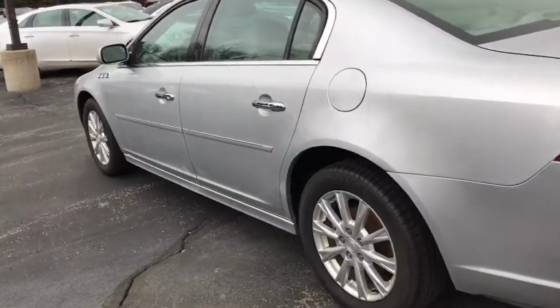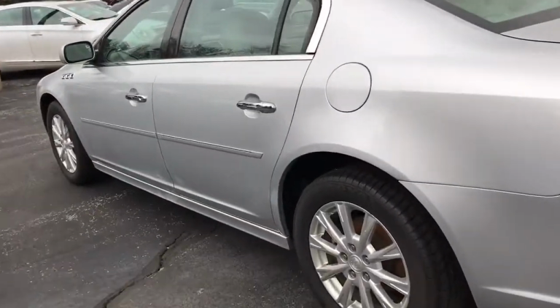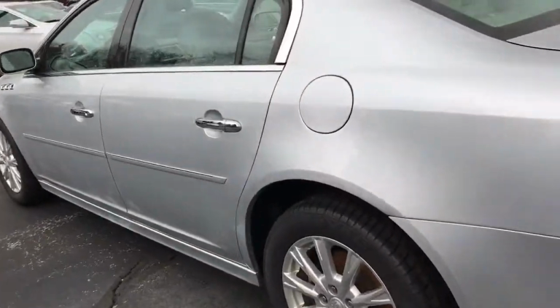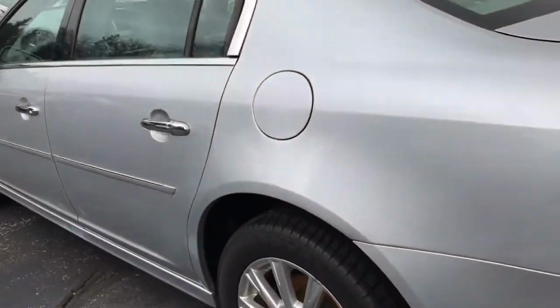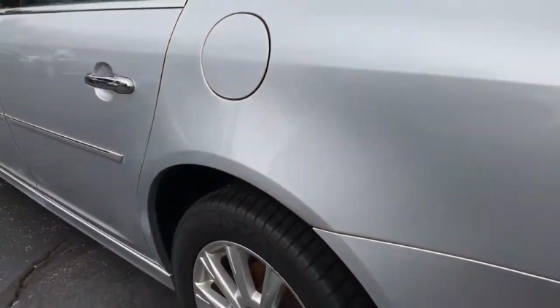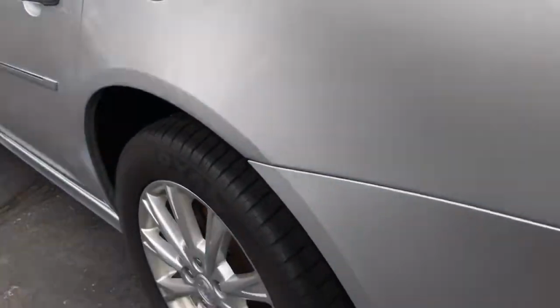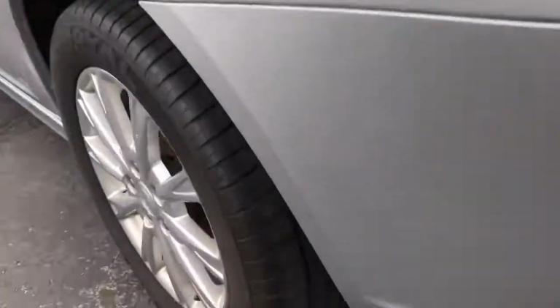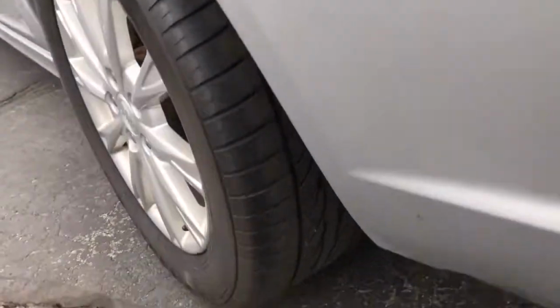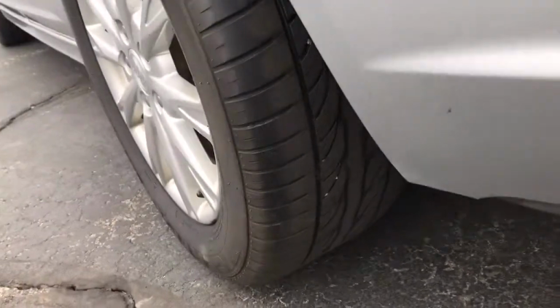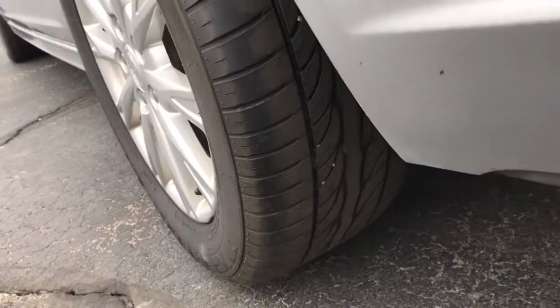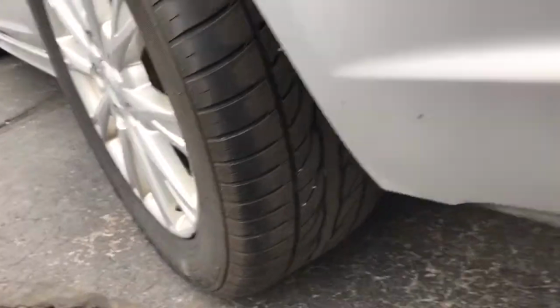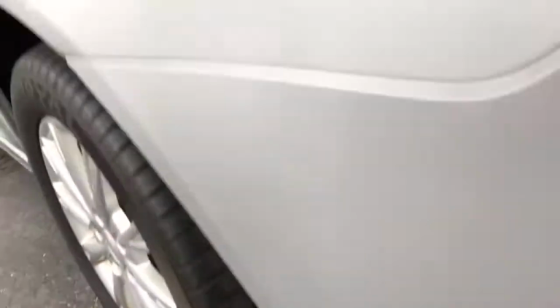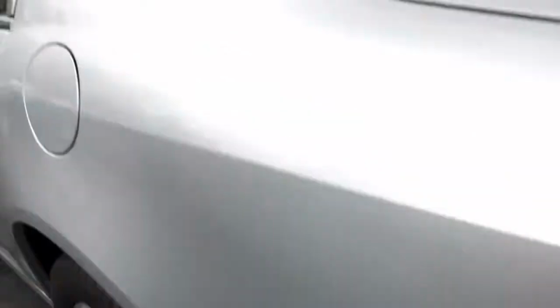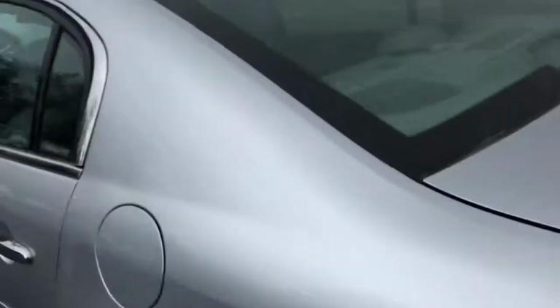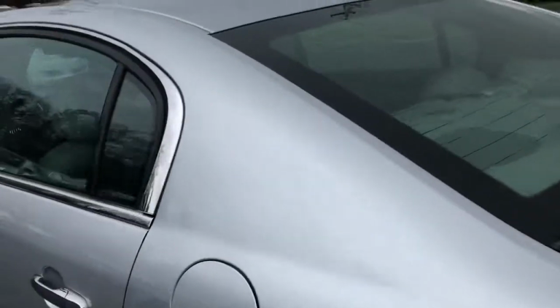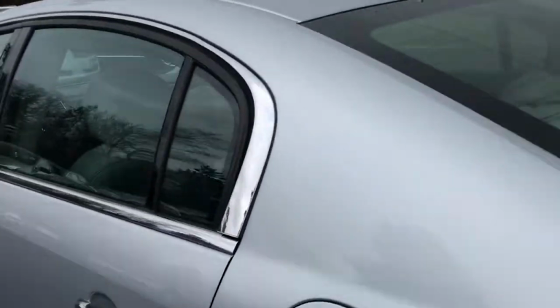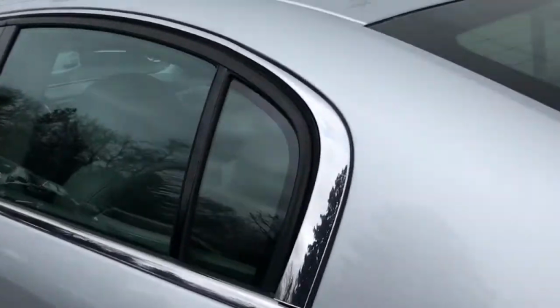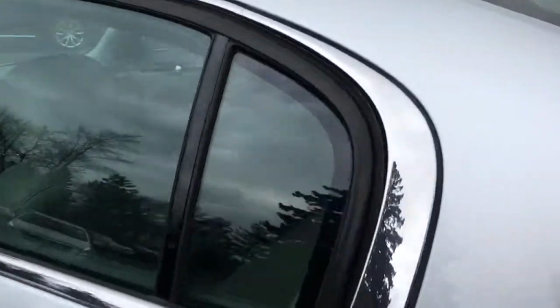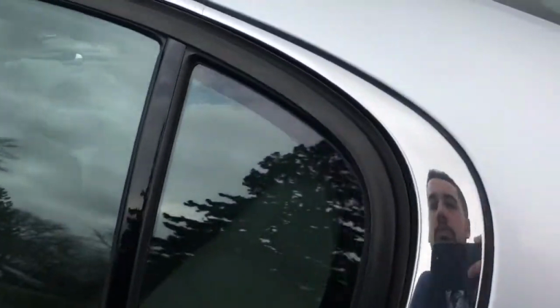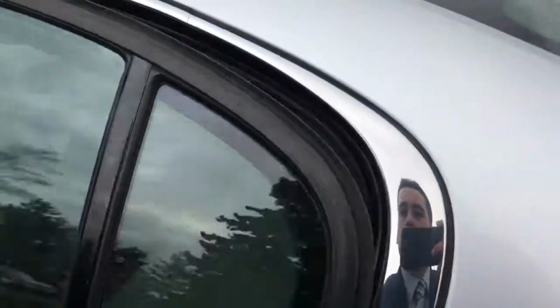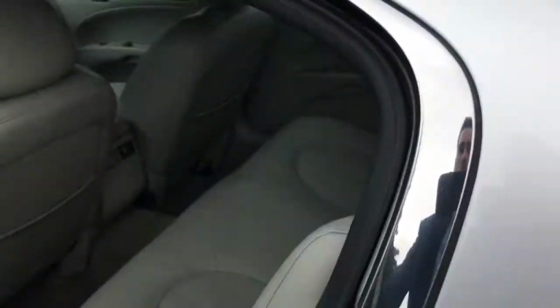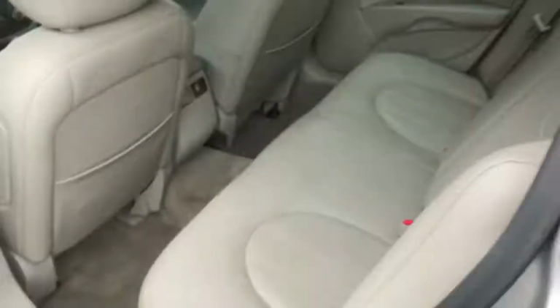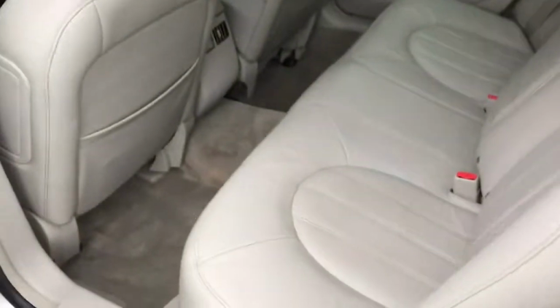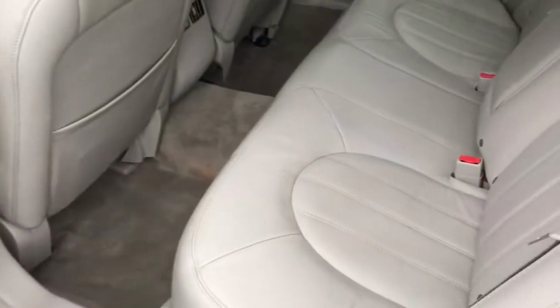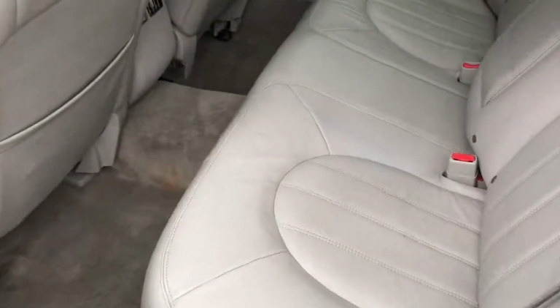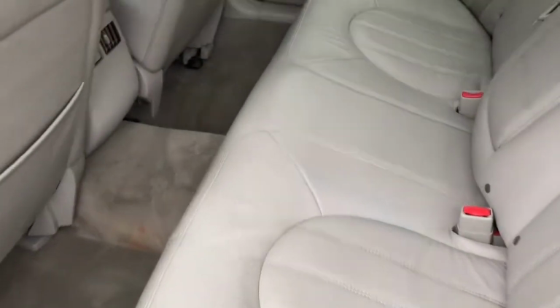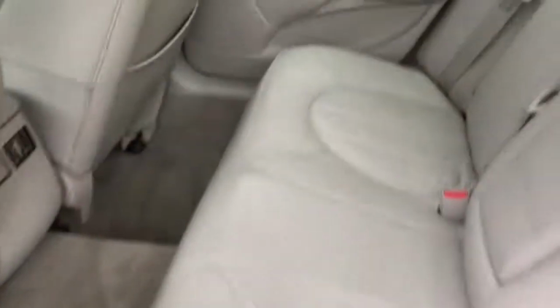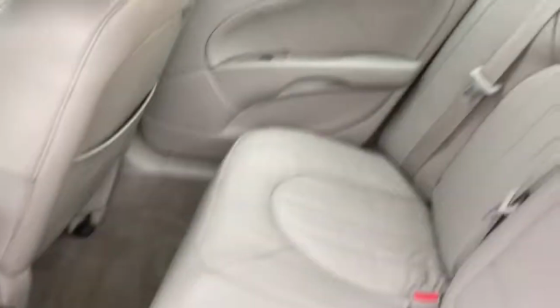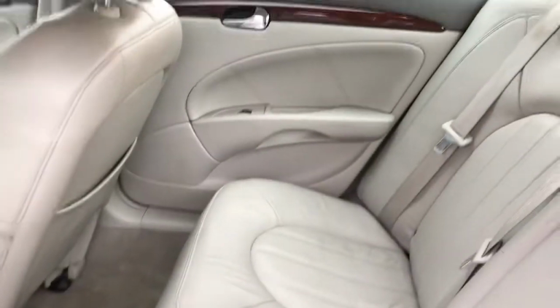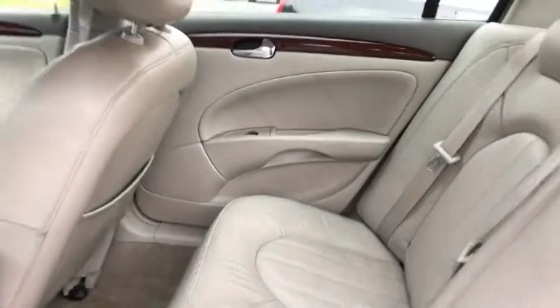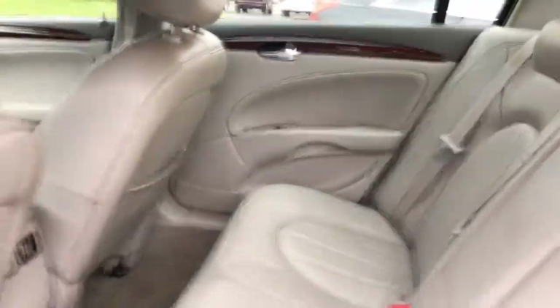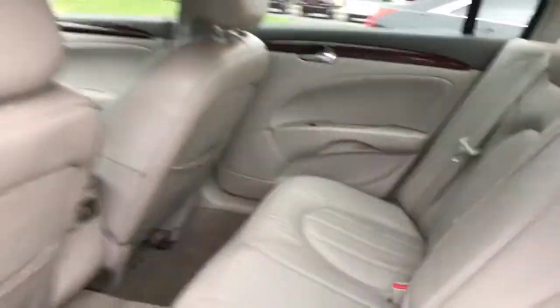Beautiful car on the outside. We do have a great set of tires on the vehicle. Plenty of room in the backseat, clean leather.